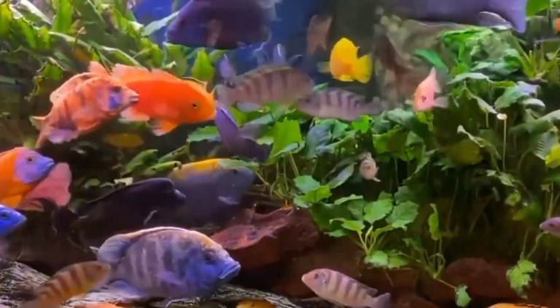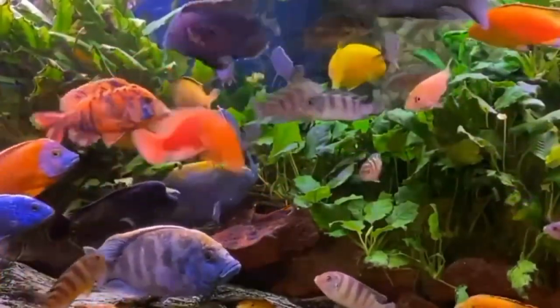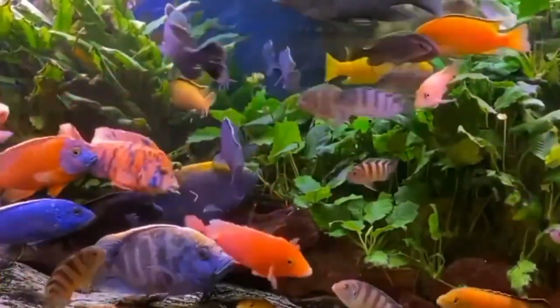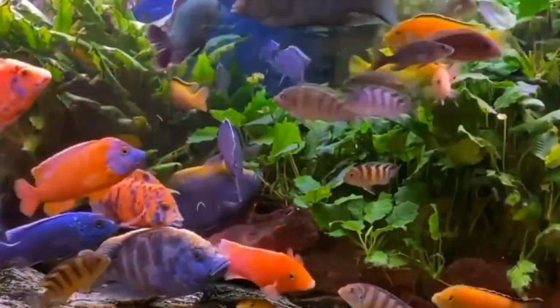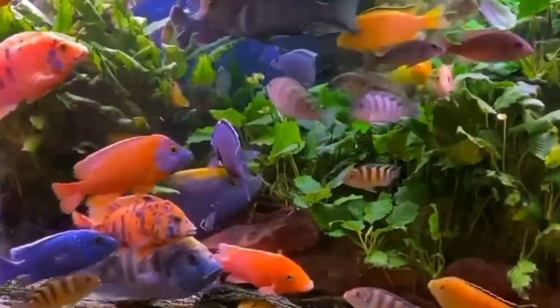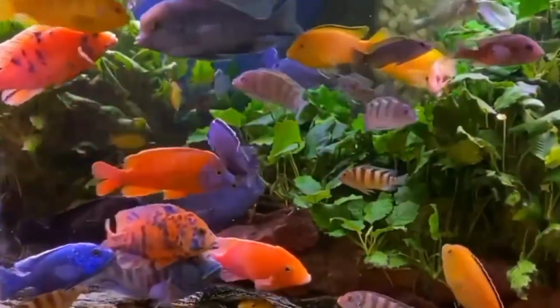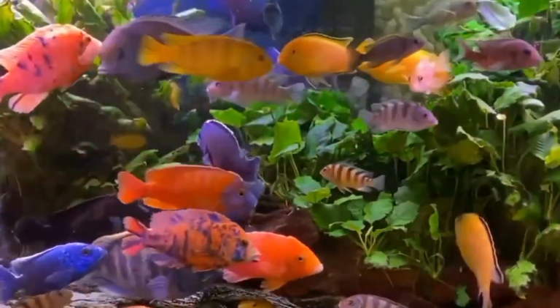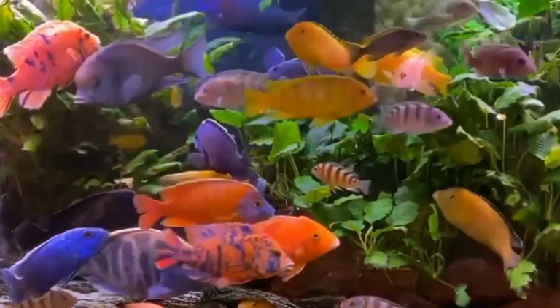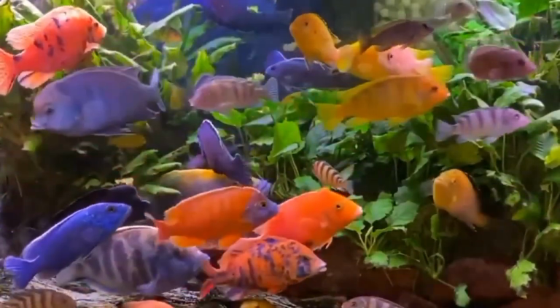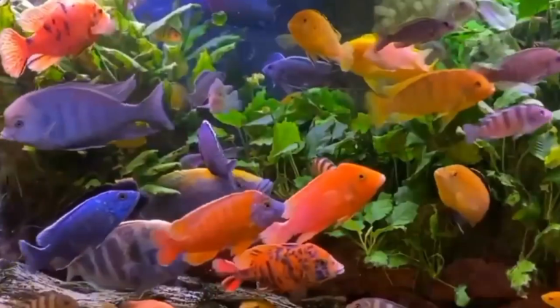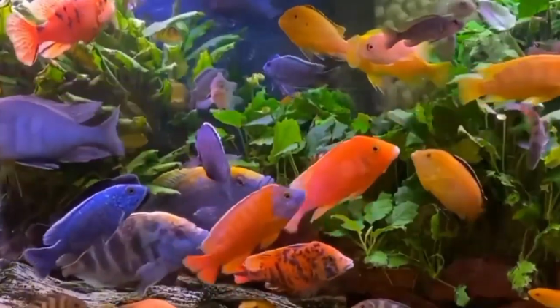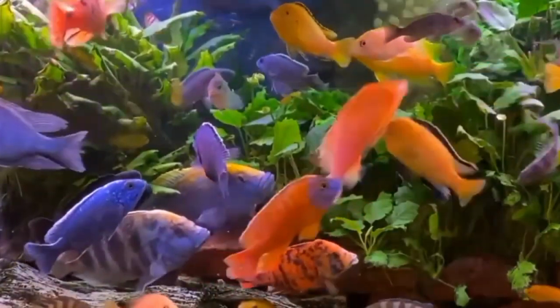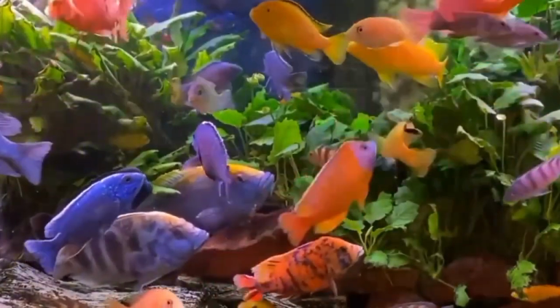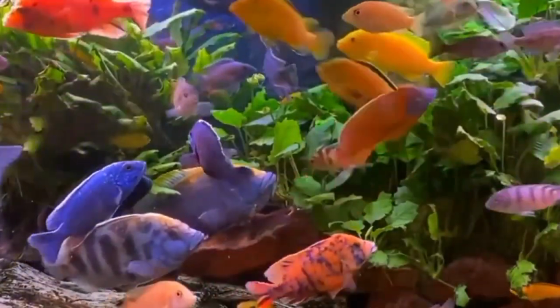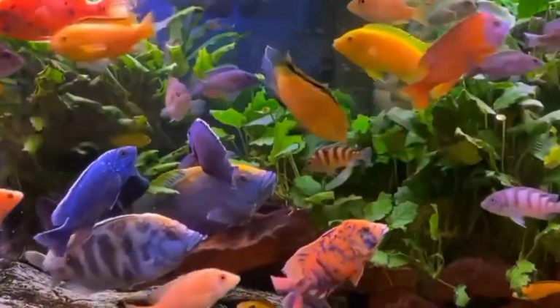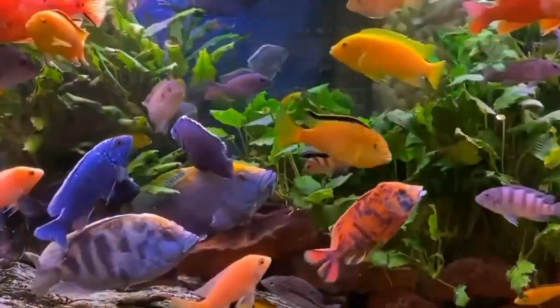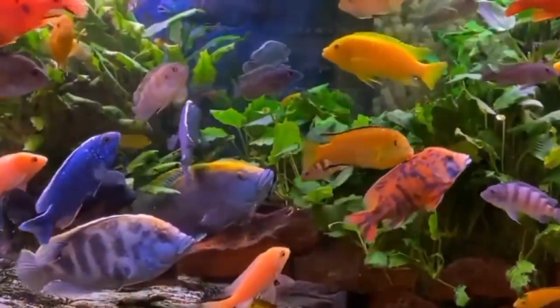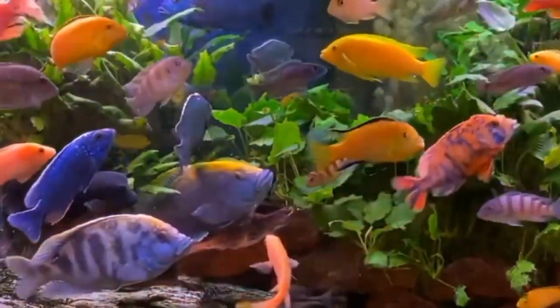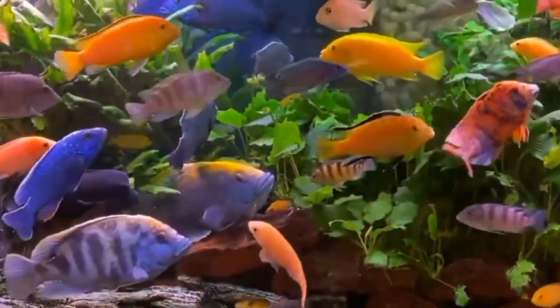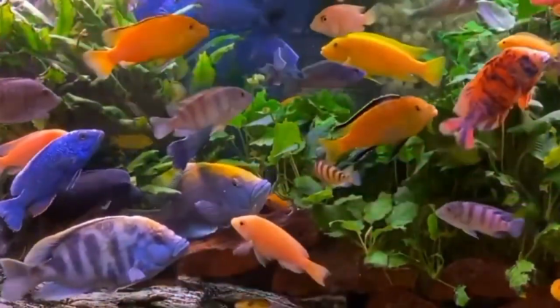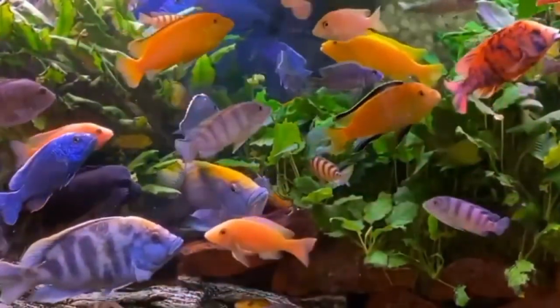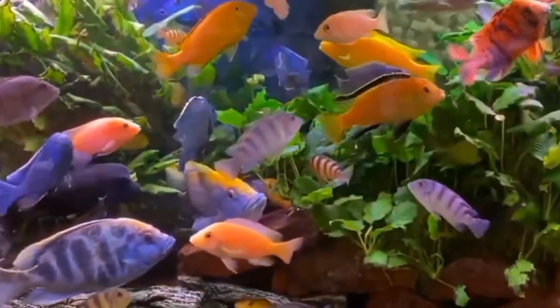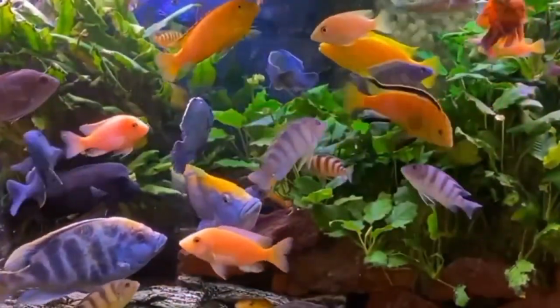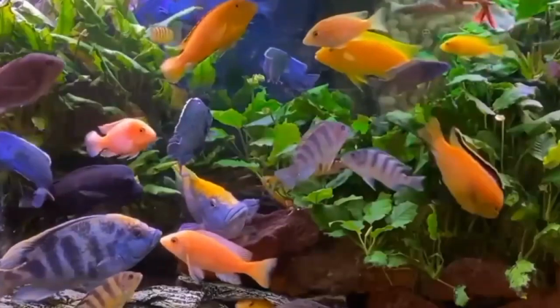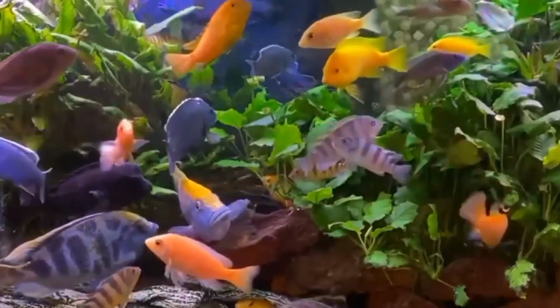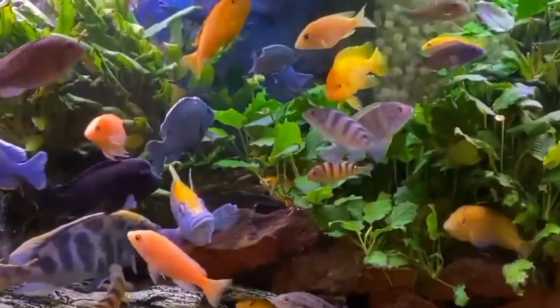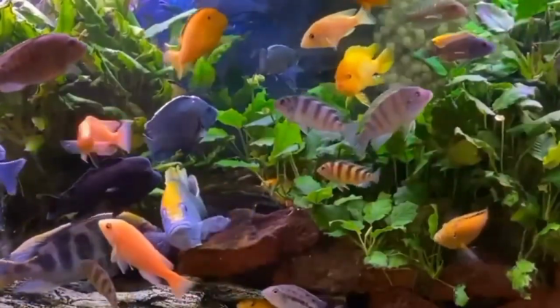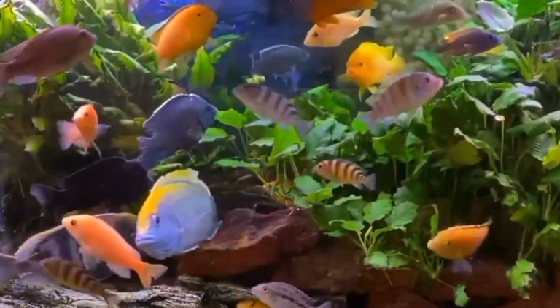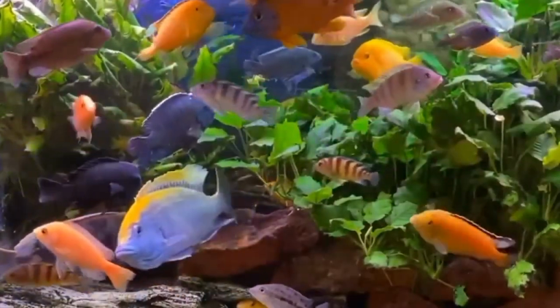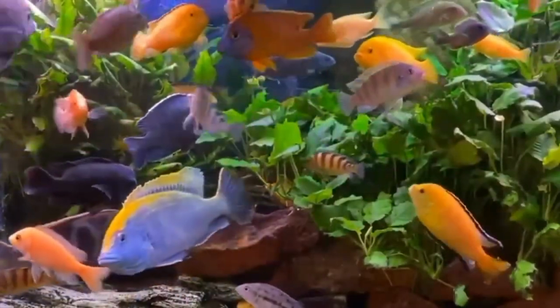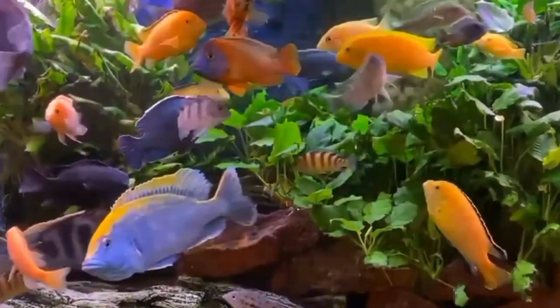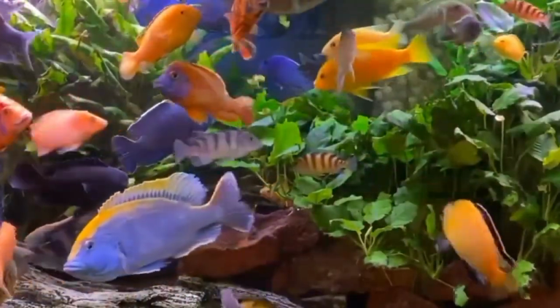Another important feature to consider is the shape of the fins. Male African Cichlids often possess elongated and pointed fins, particularly the dorsal and anal fins, which are more pronounced compared to the females.